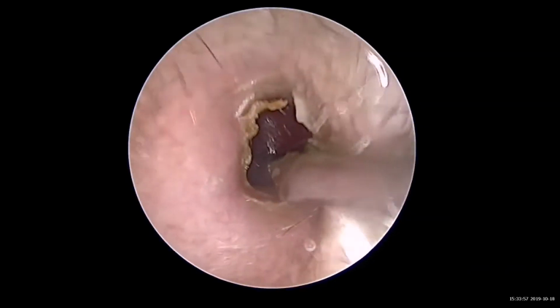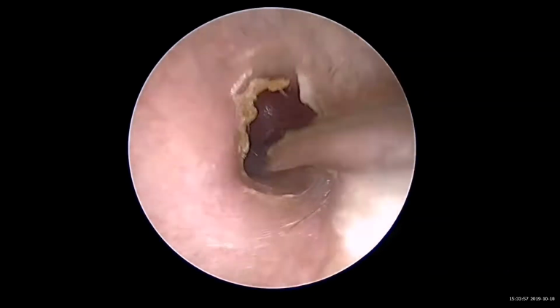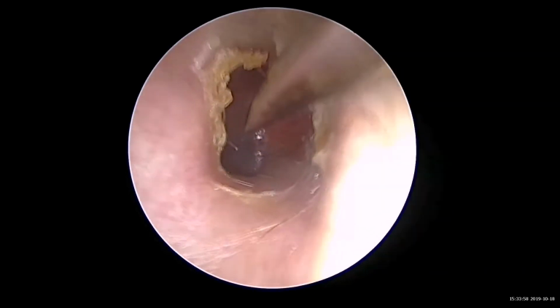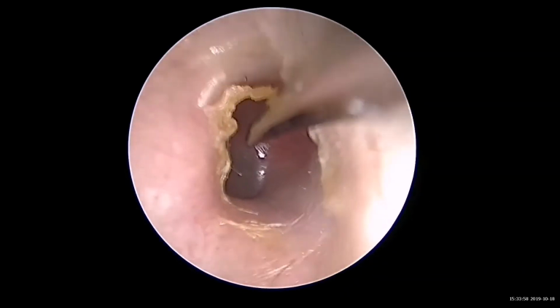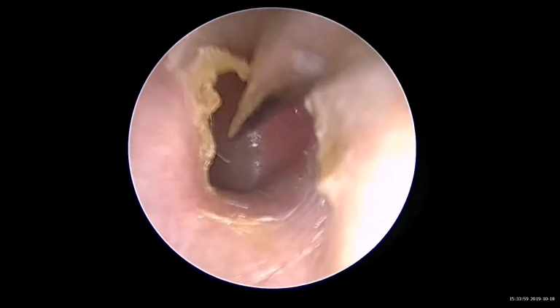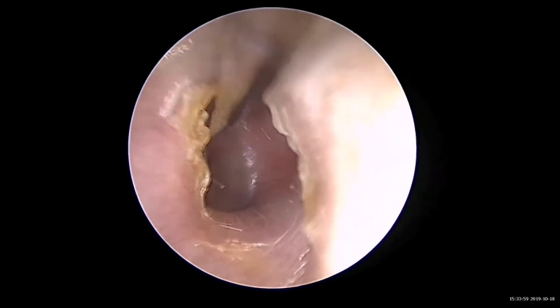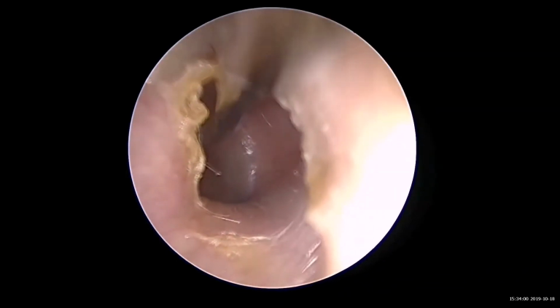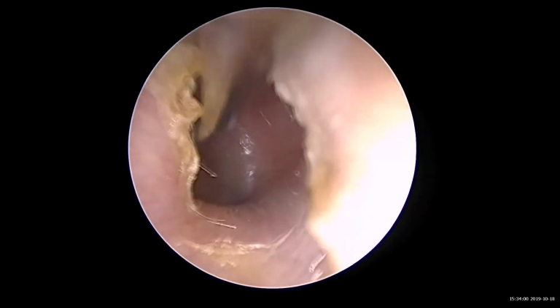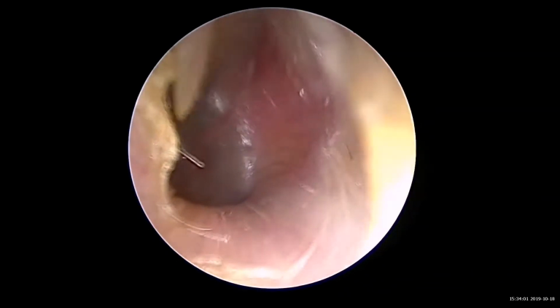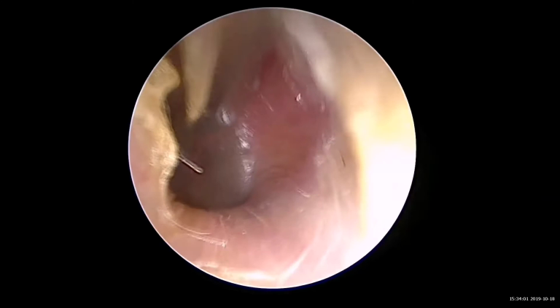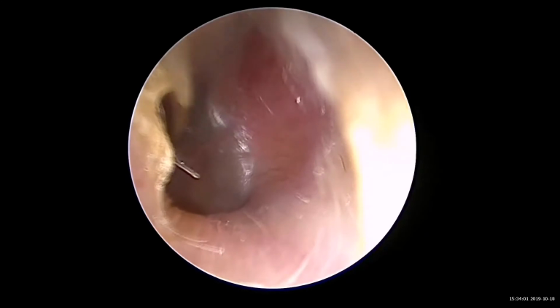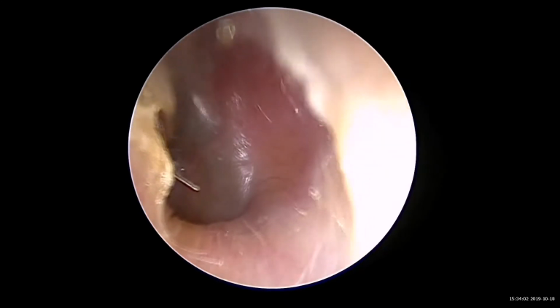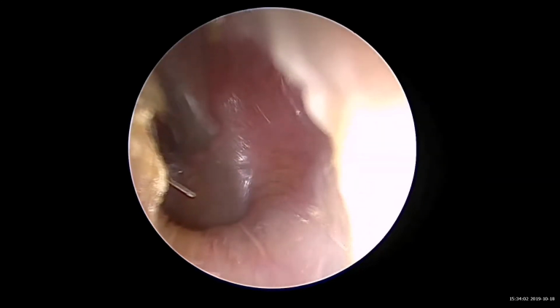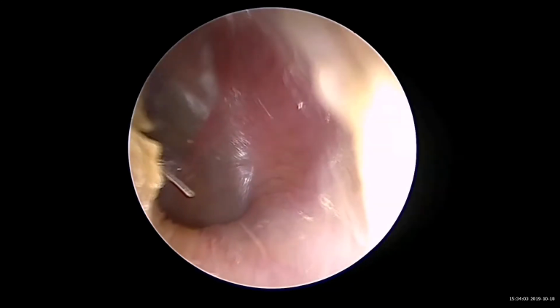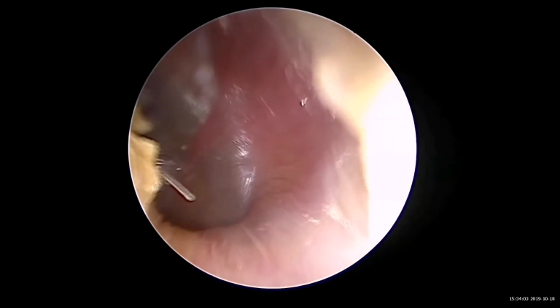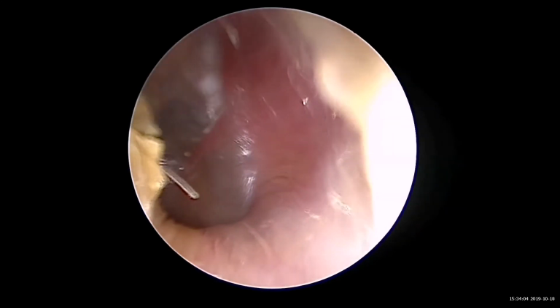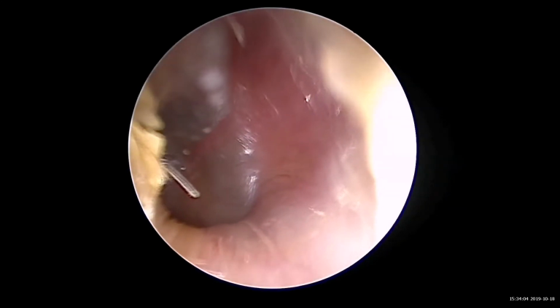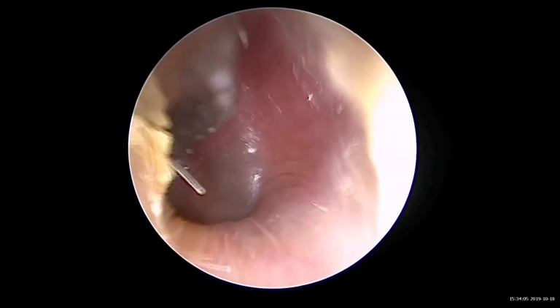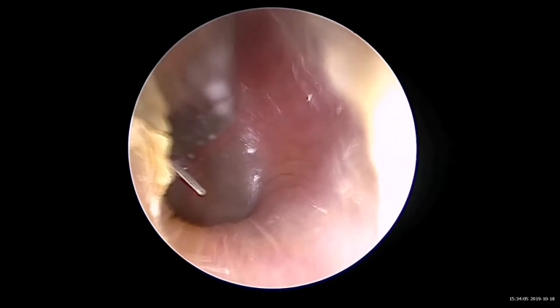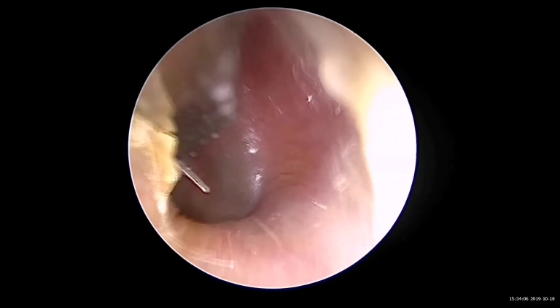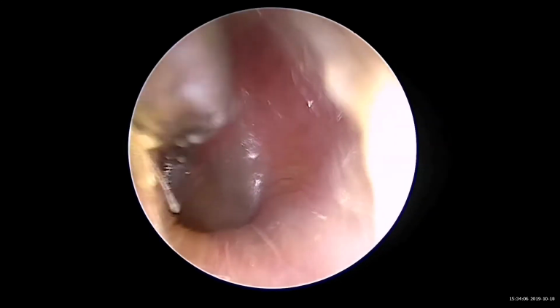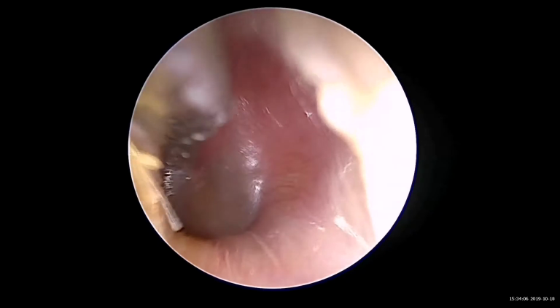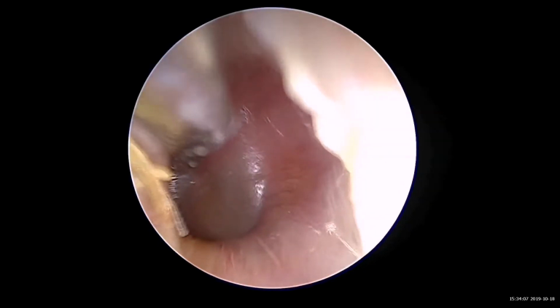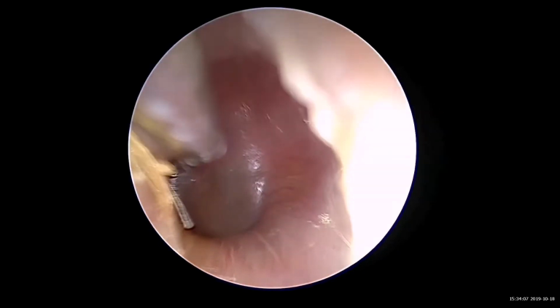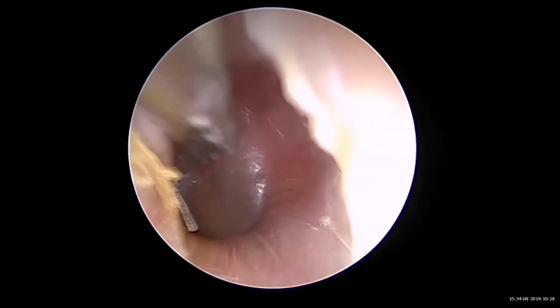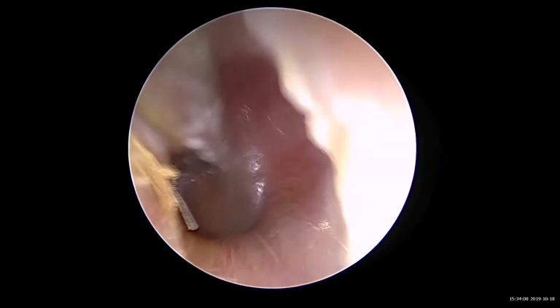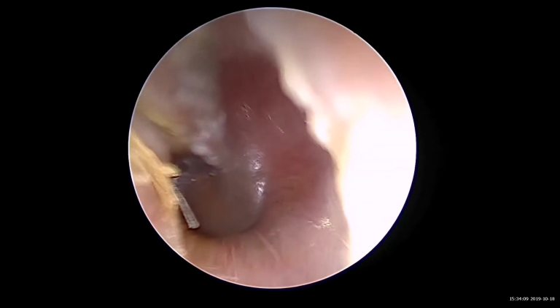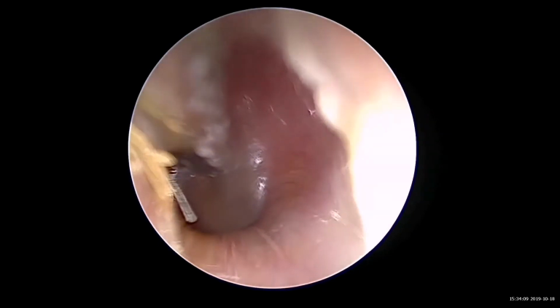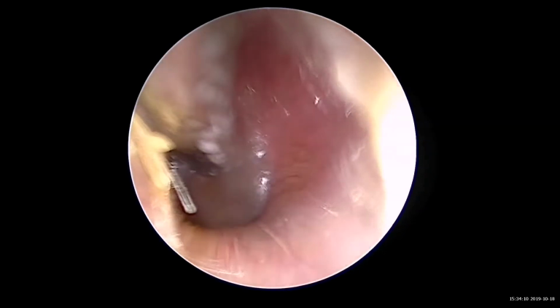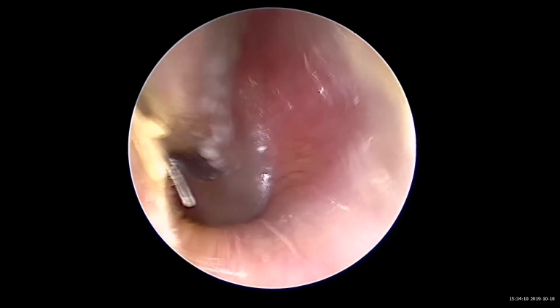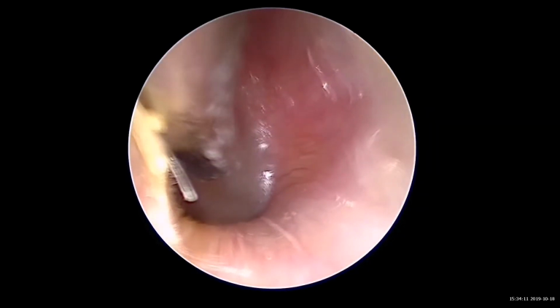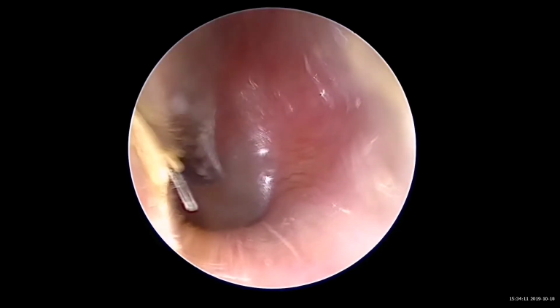This is a Myringotomy and grommet insertion done endoscopically using a camera instead of a microscope. You can see the eardrum at the end of it there, and a knife called the Myringotomy knife is used to pierce the eardrum.